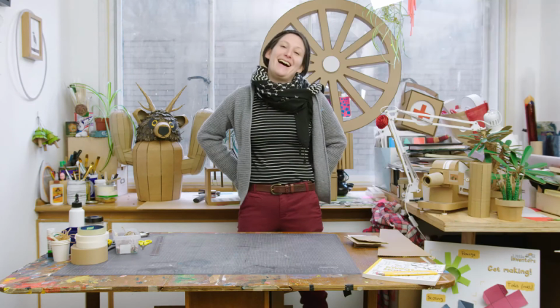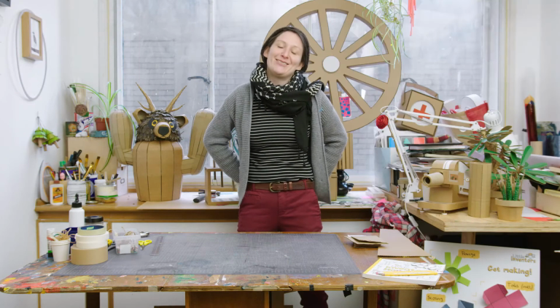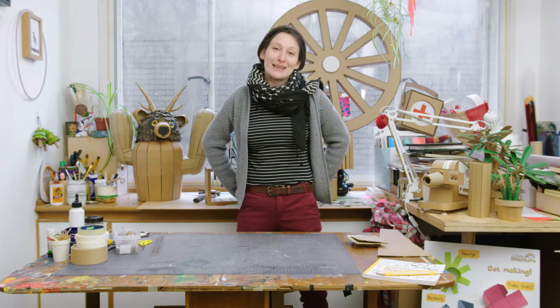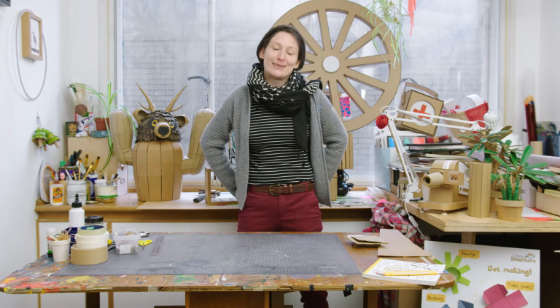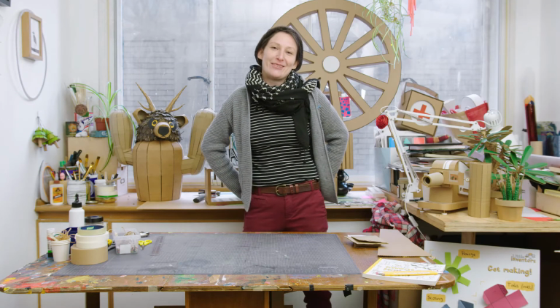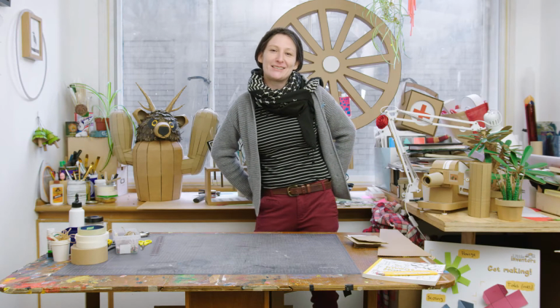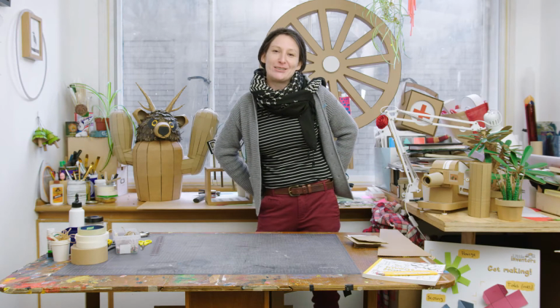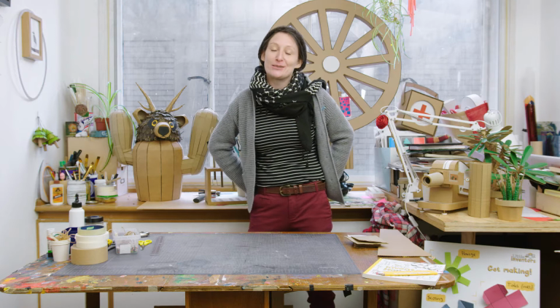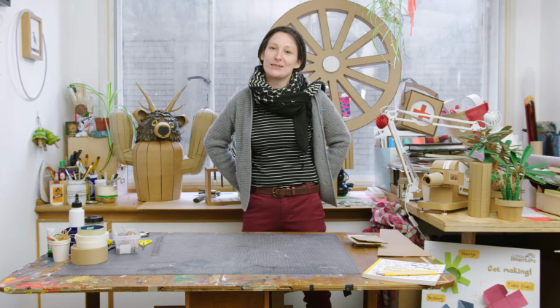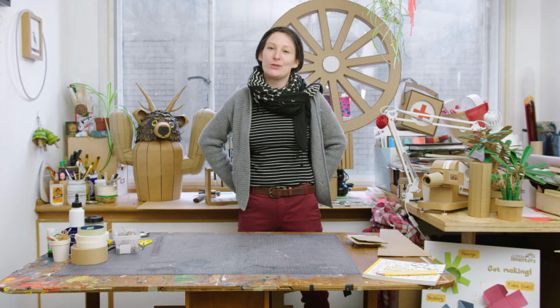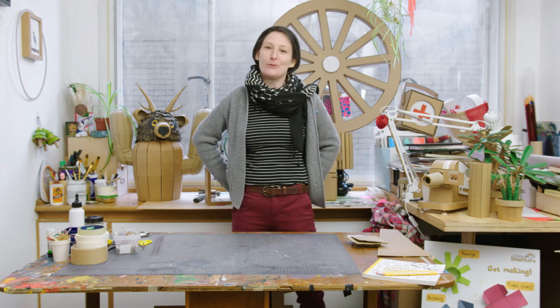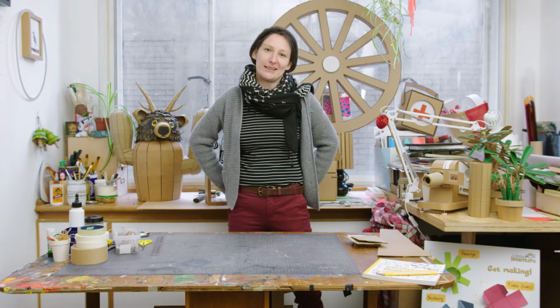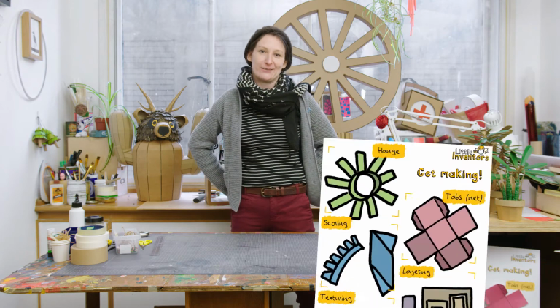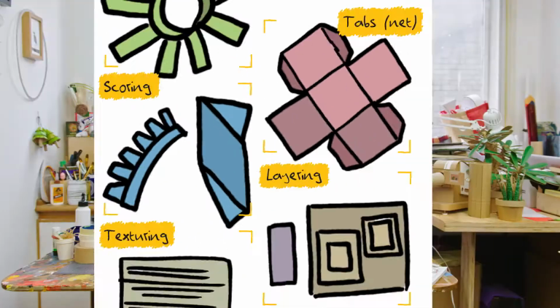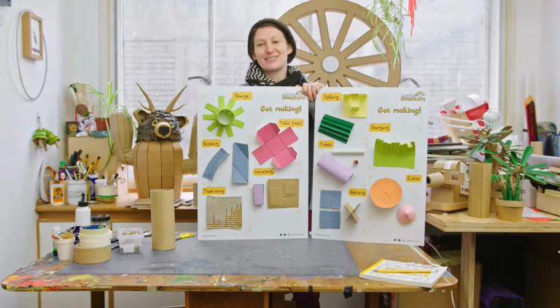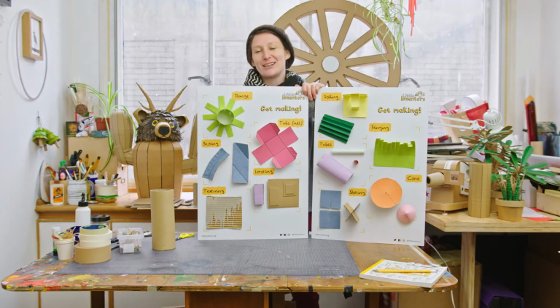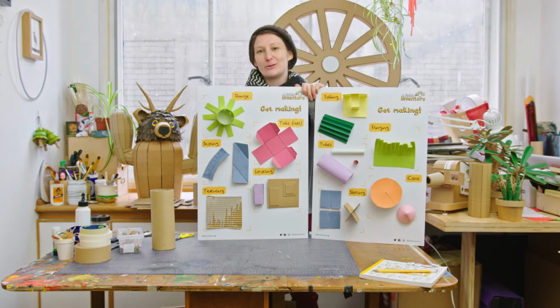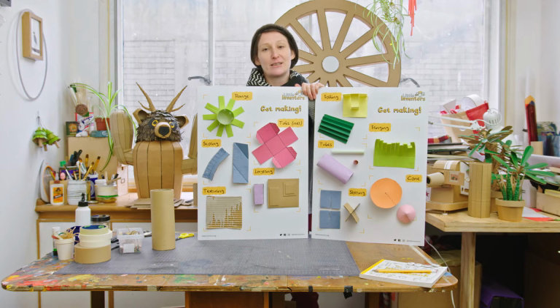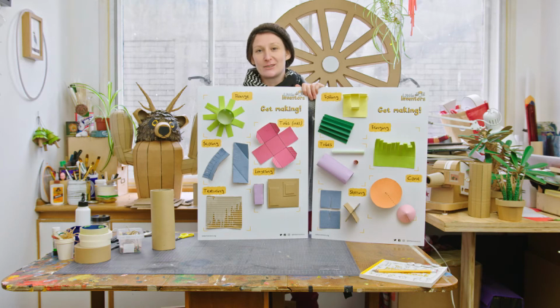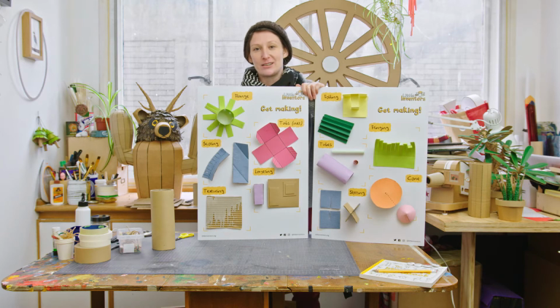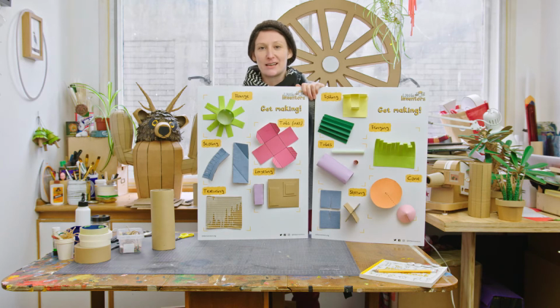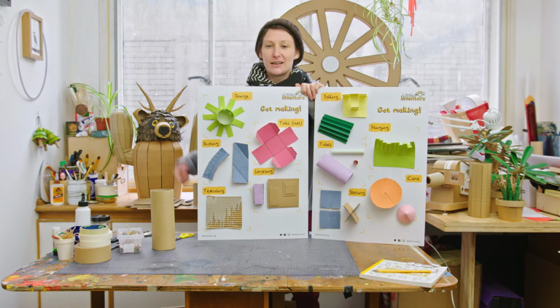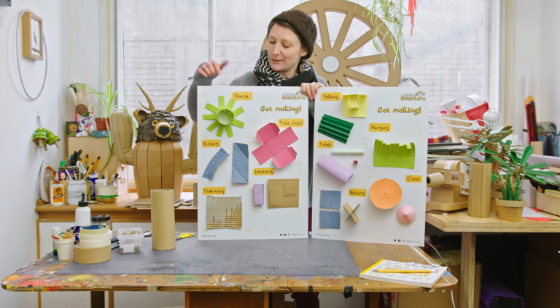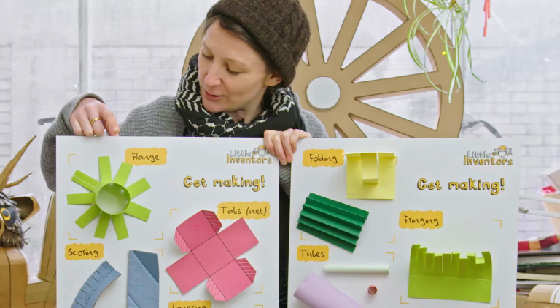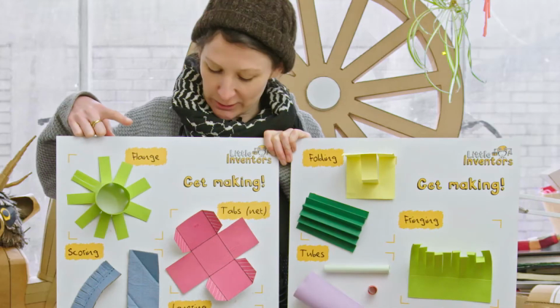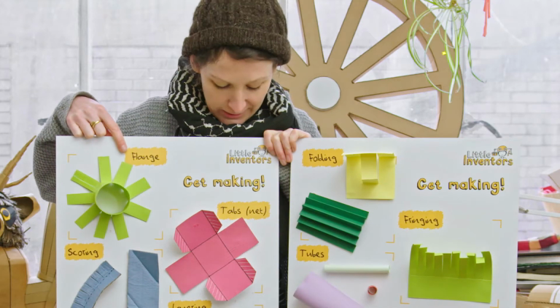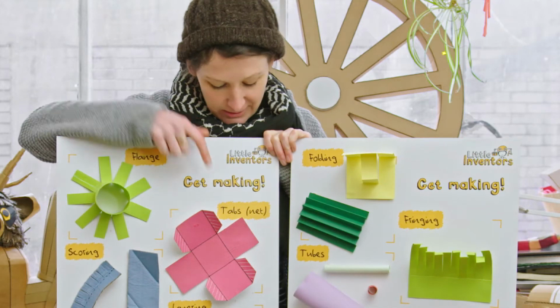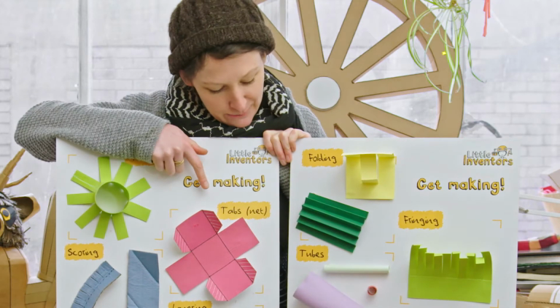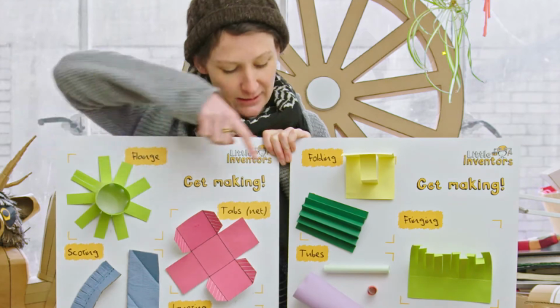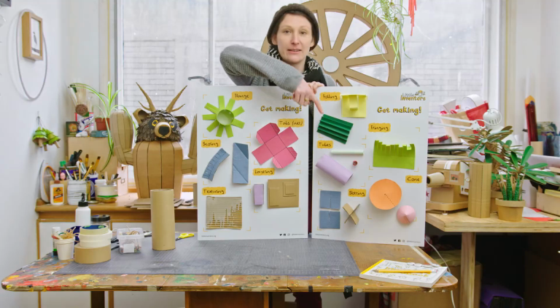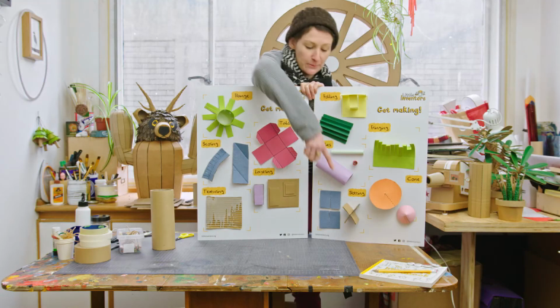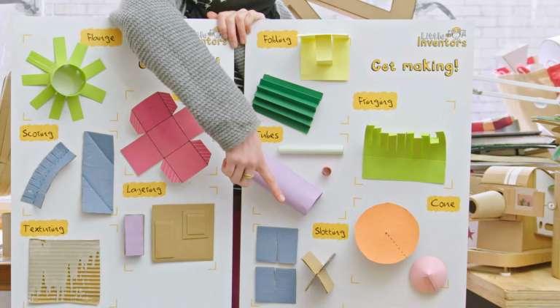Hi, I'm Lottie Smith and I'm here with Little Inventors to teach you some tips and tricks on joining cardboard and recycling together. Next up we're going to be looking at different ways of attaching things together. We'll be looking at flanges, tabs, and right down there at the bottom, slots.